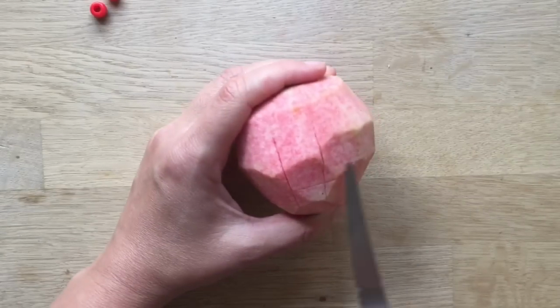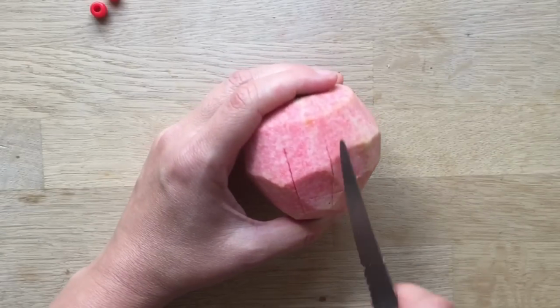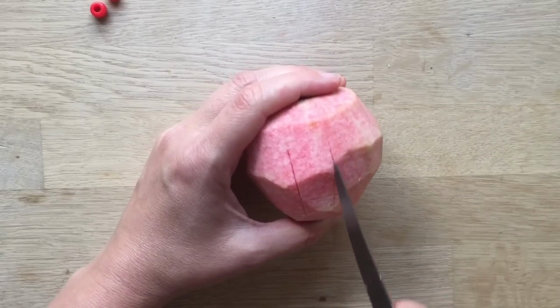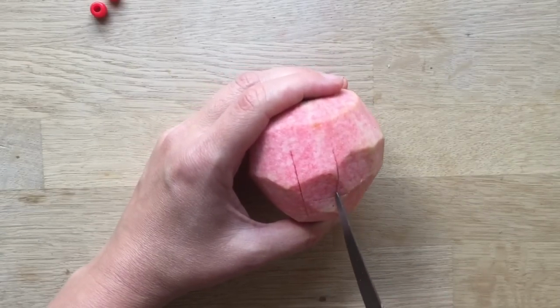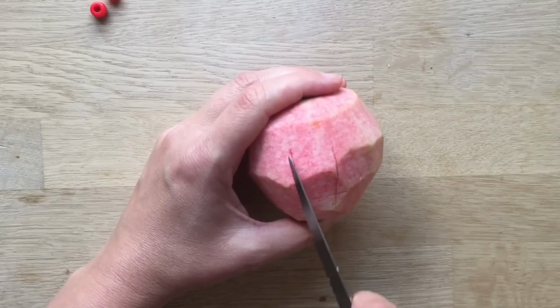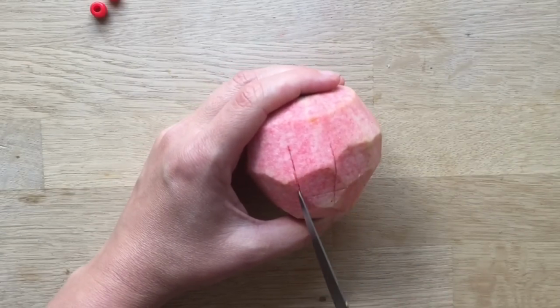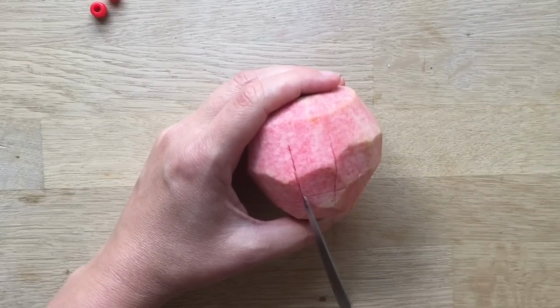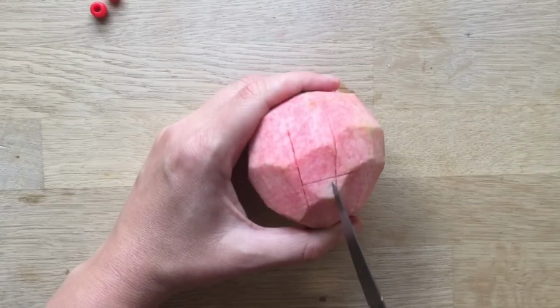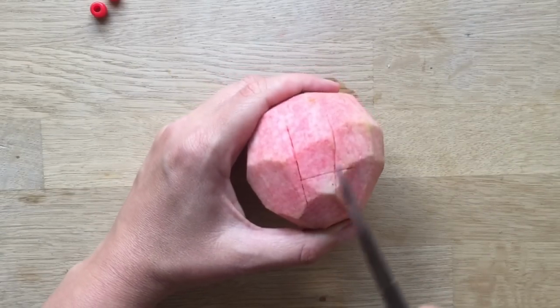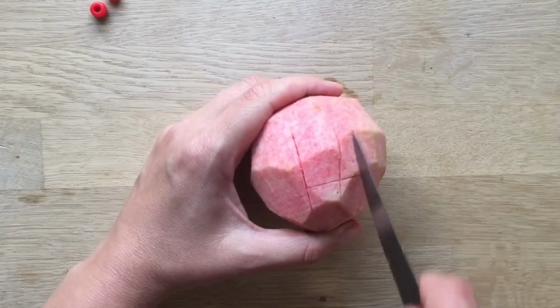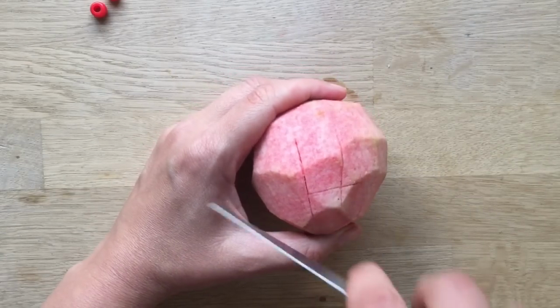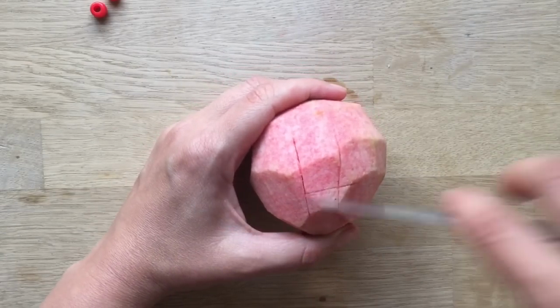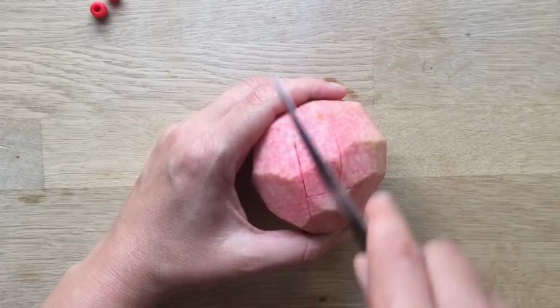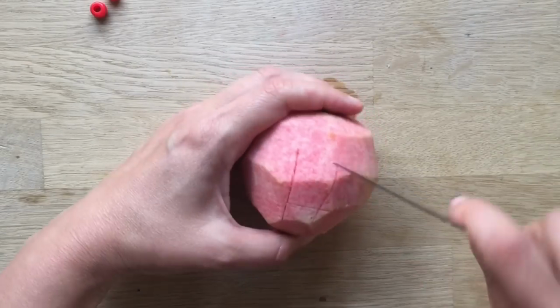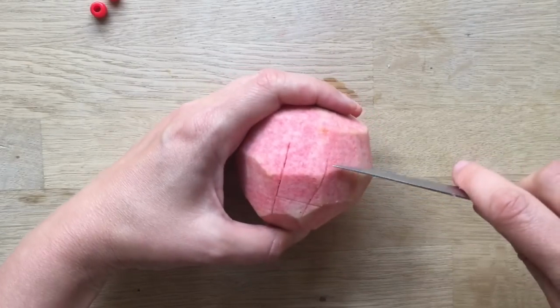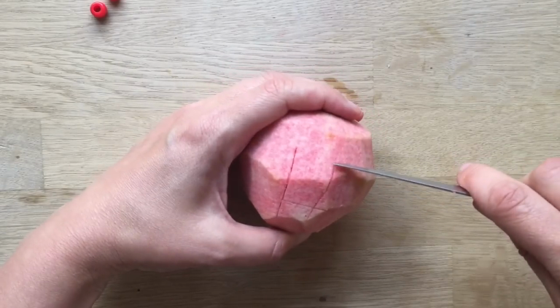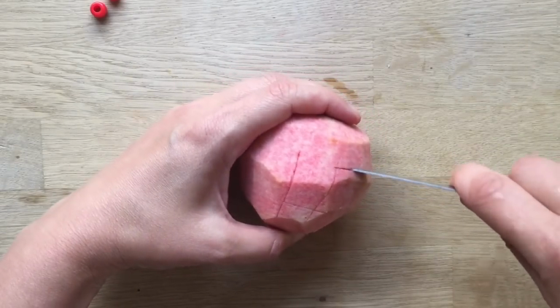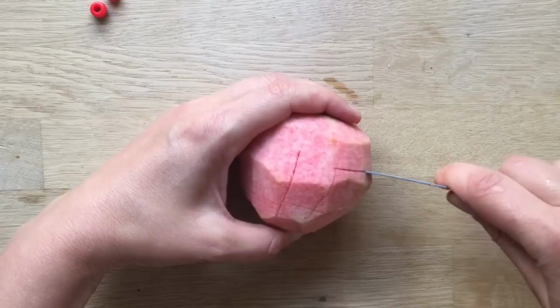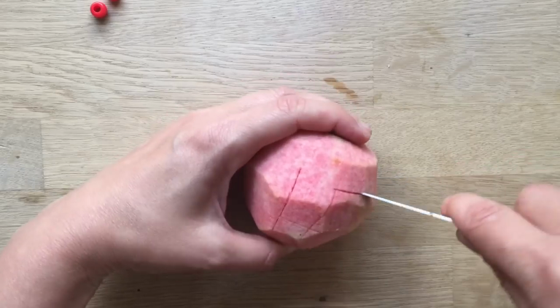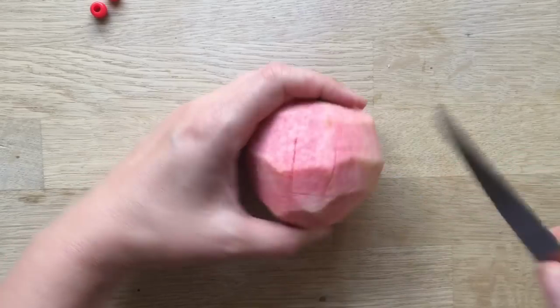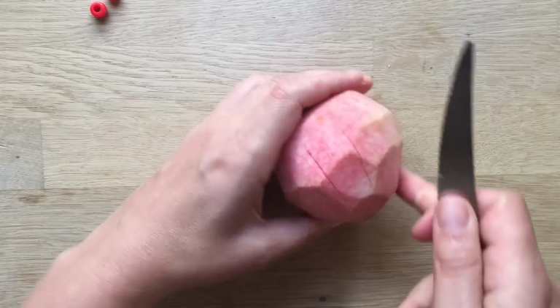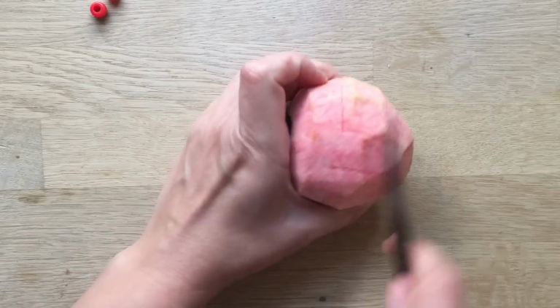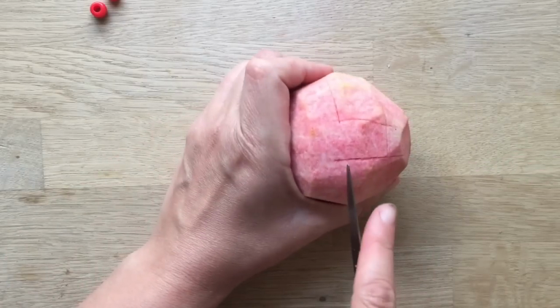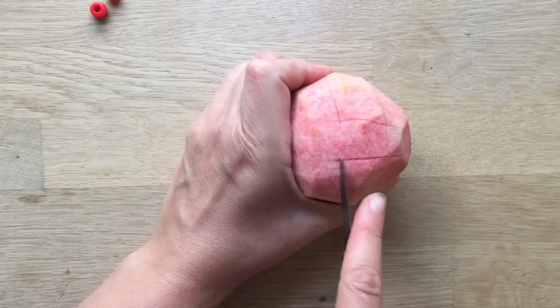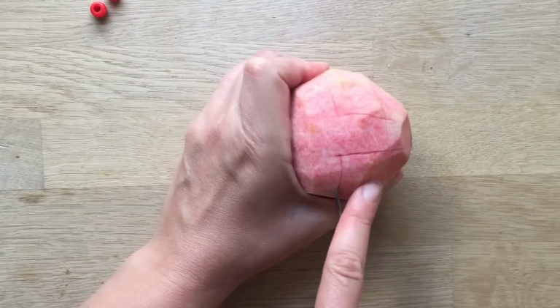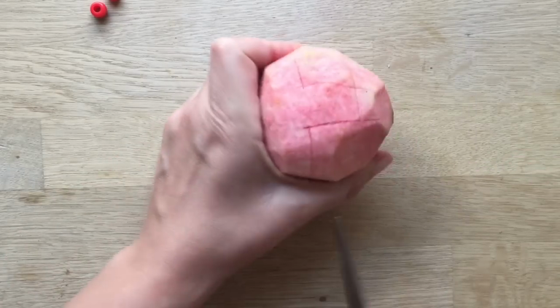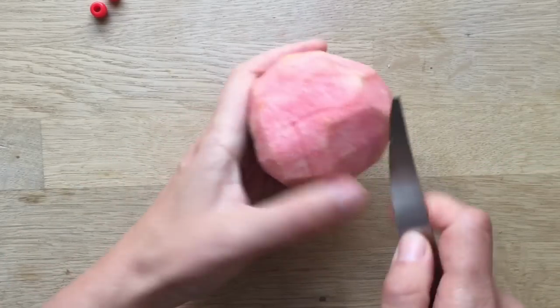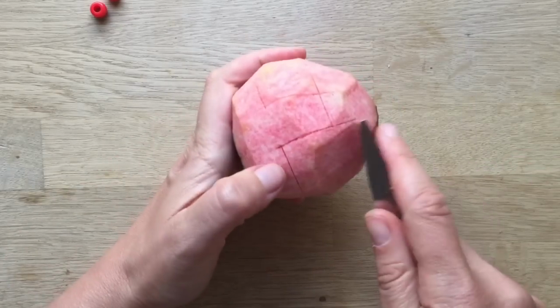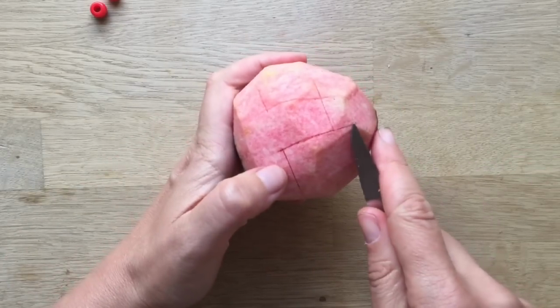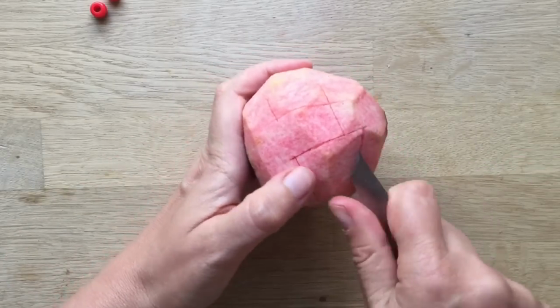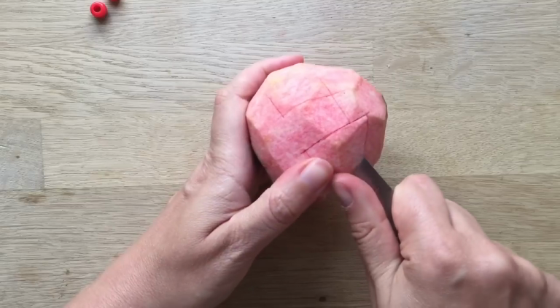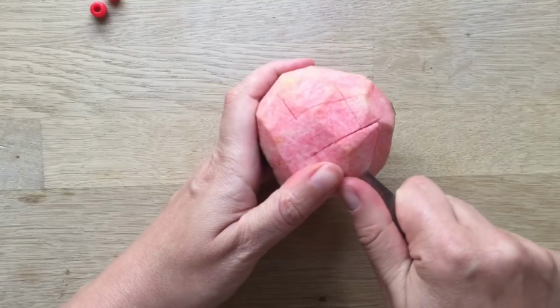So the first thing I do is cut a nose — one slice, two slice, three slice — and over here like an eye socket, and then take it out like this.